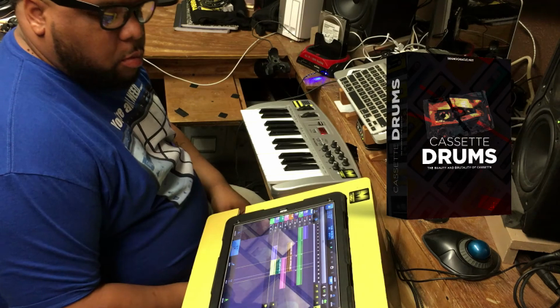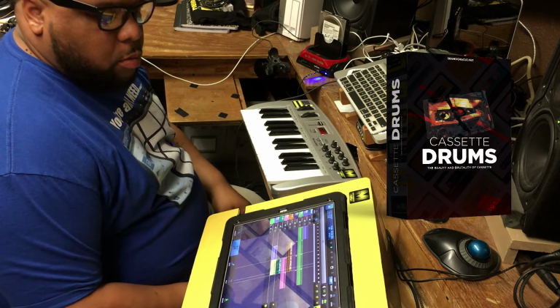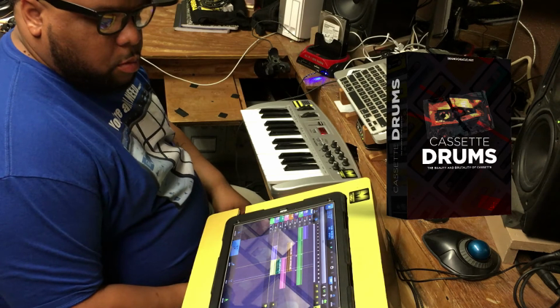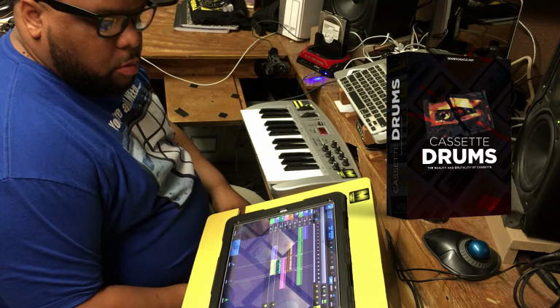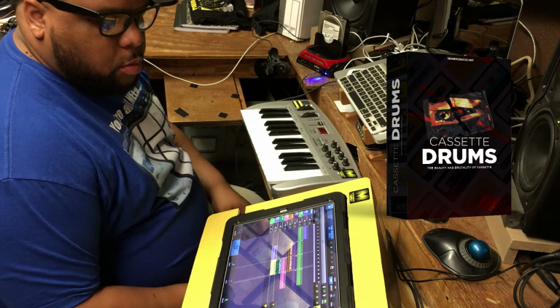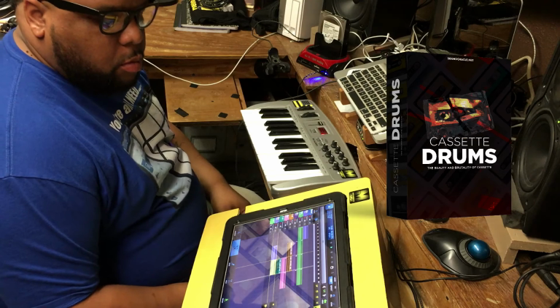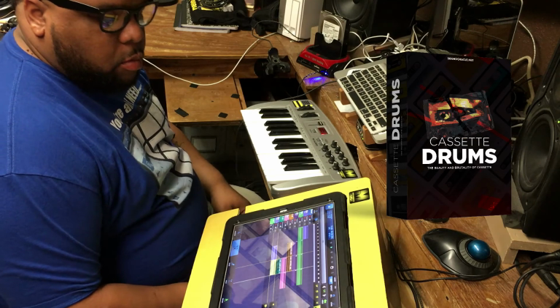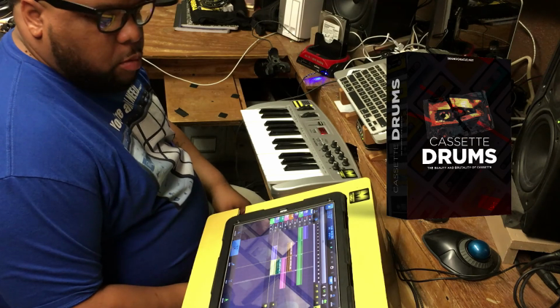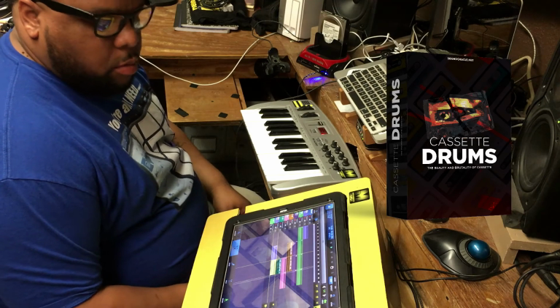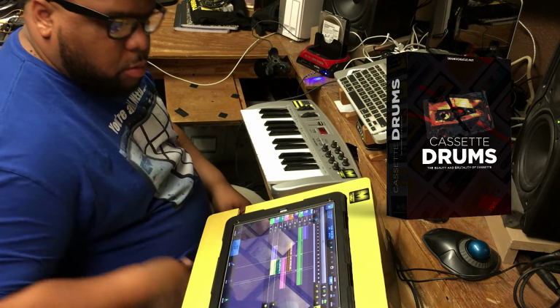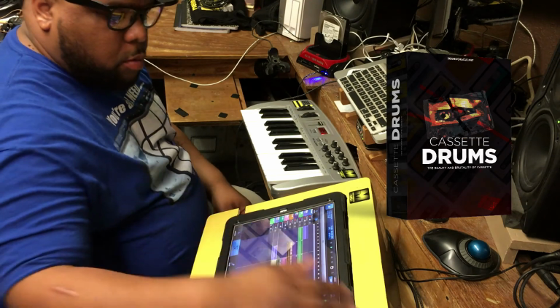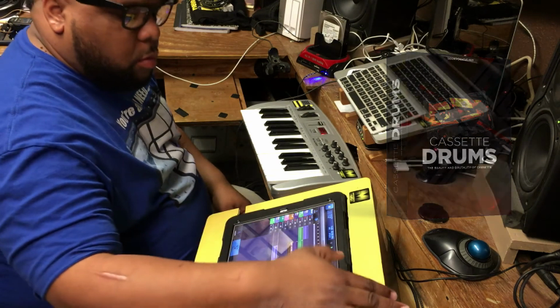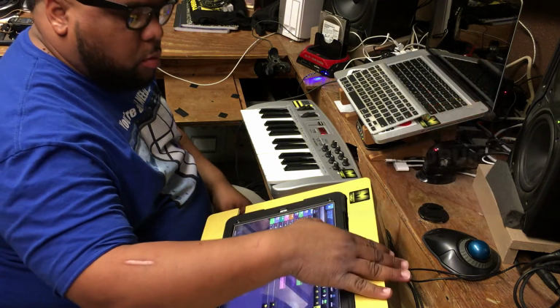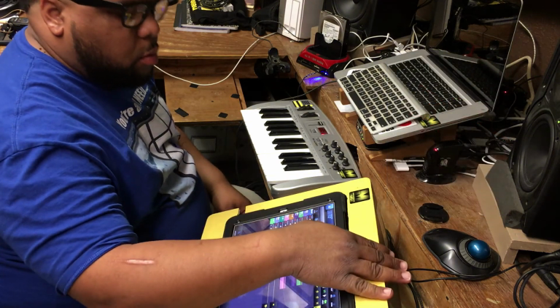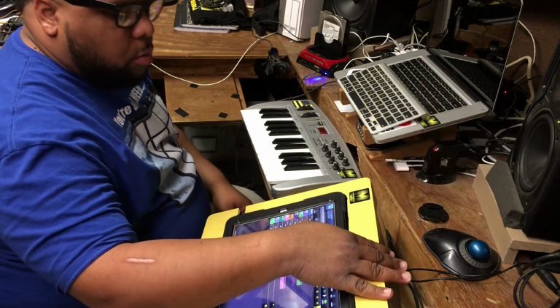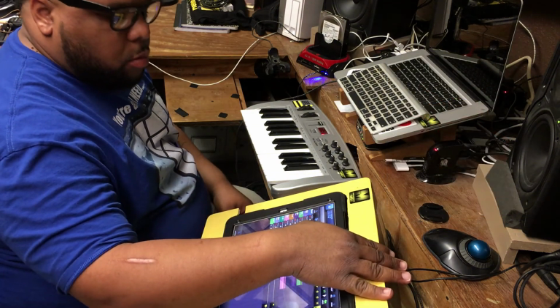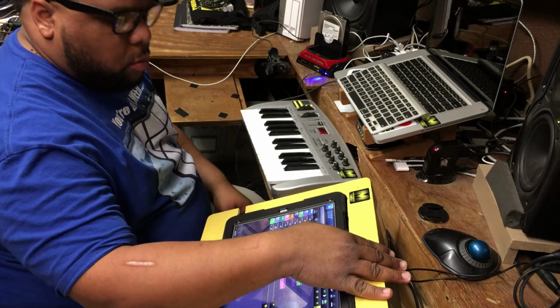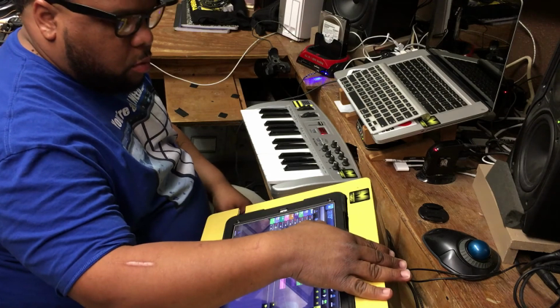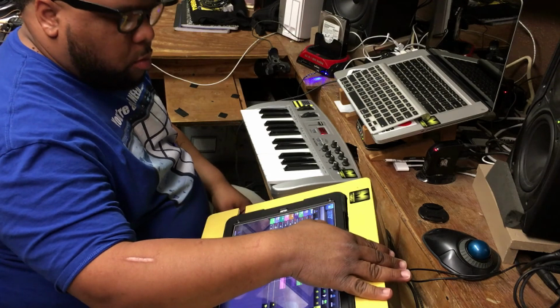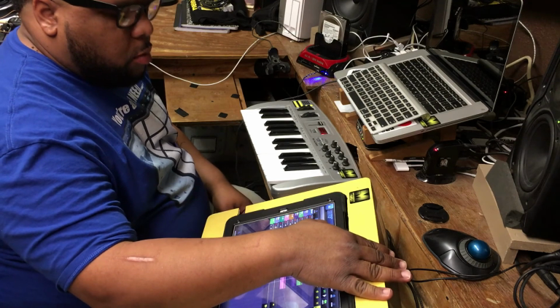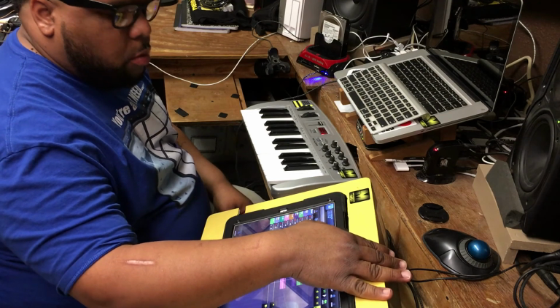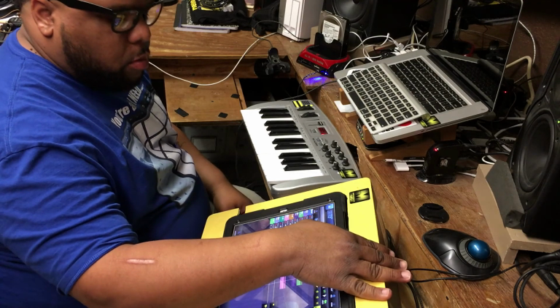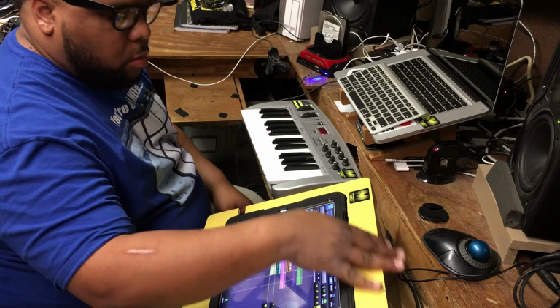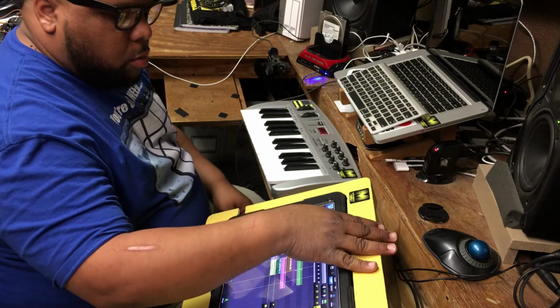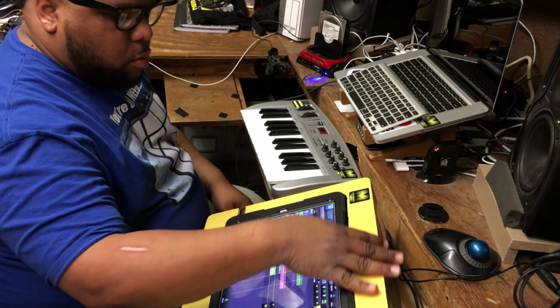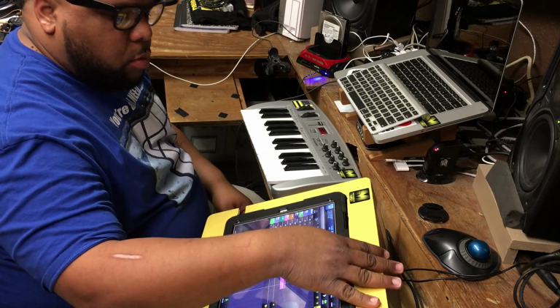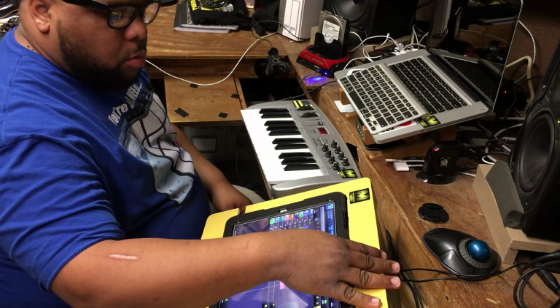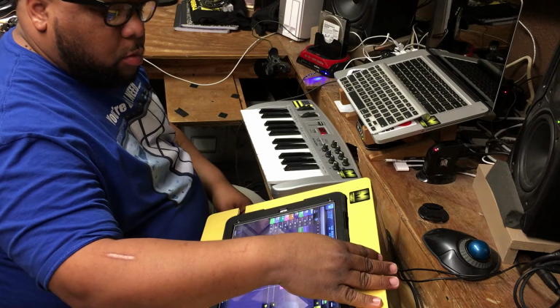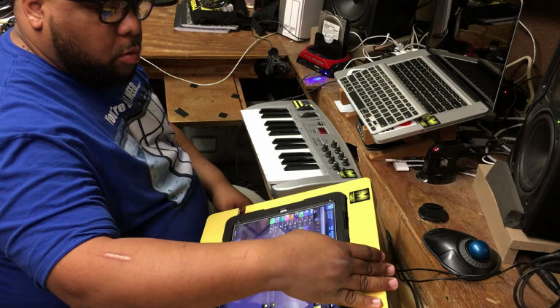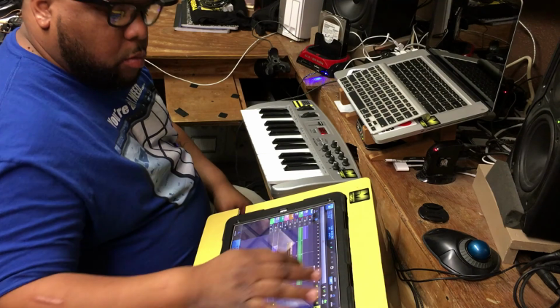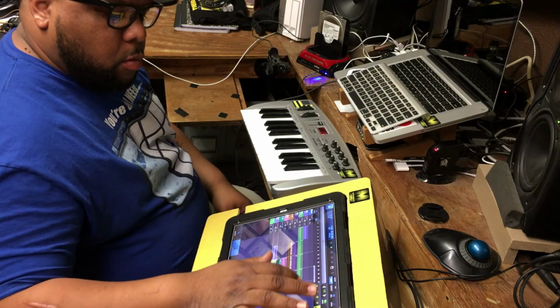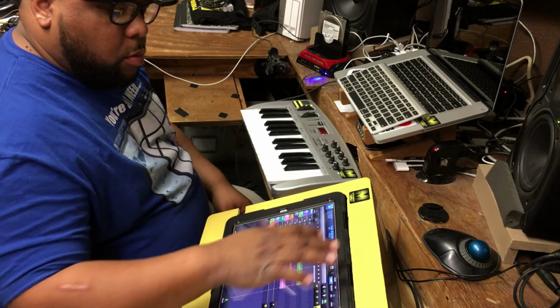It will be available over at soundoracle.net. It's a must have. Alright, you heard it from O'Beats. Till next time, grace and peace.